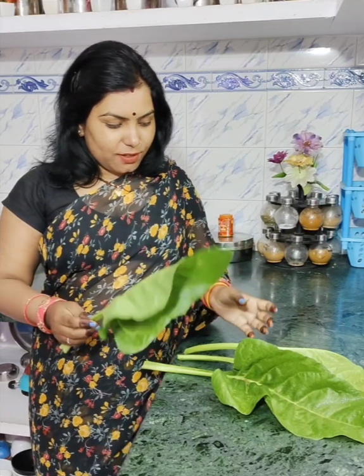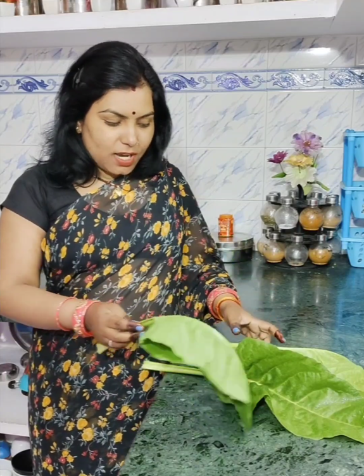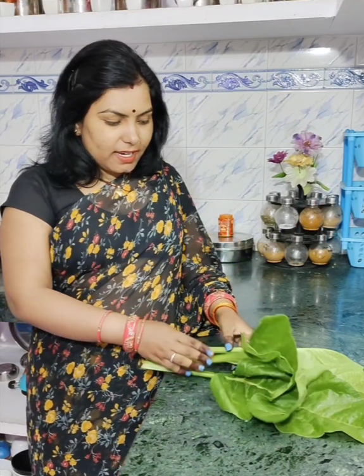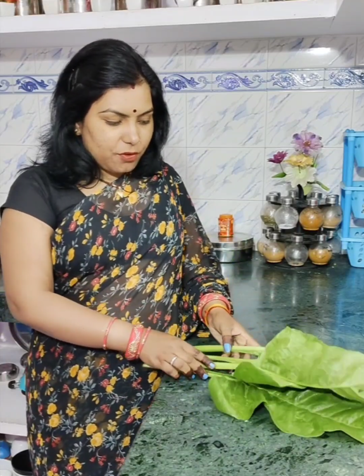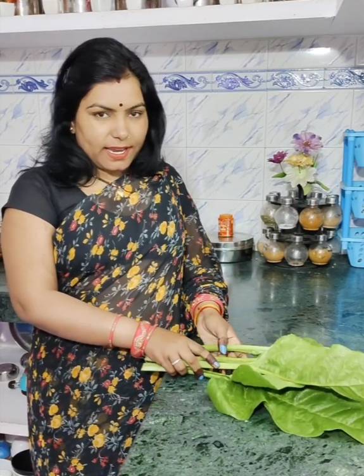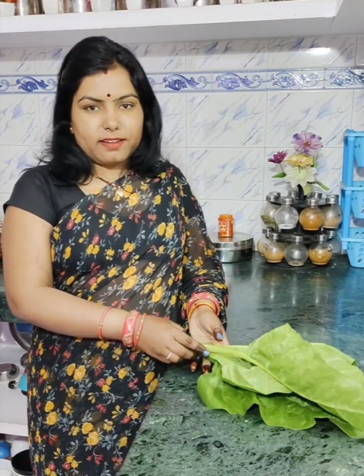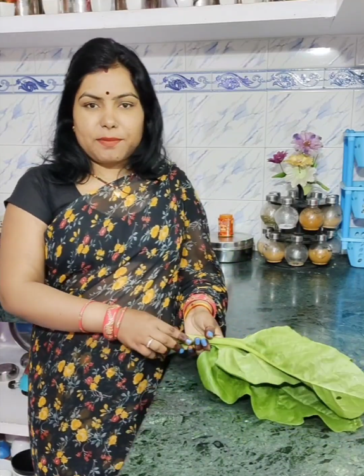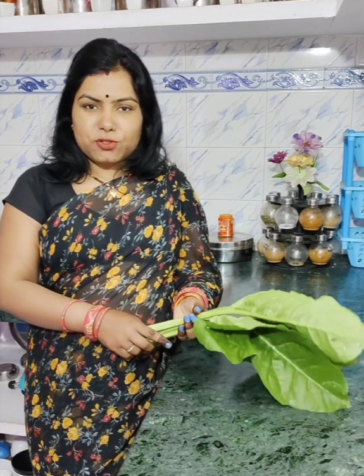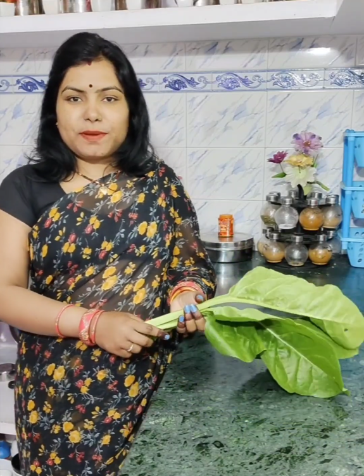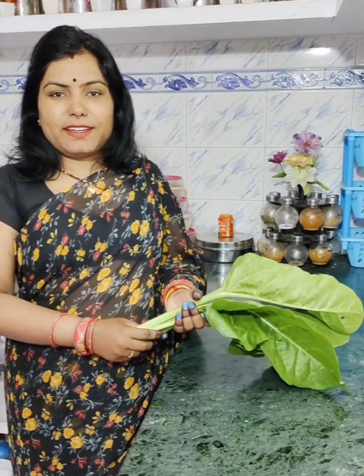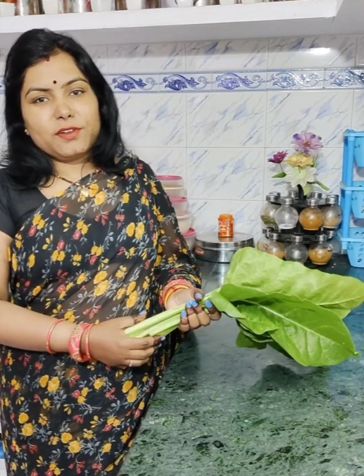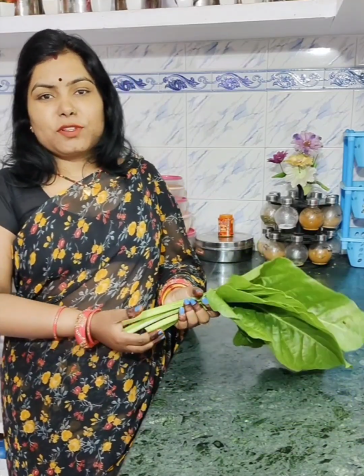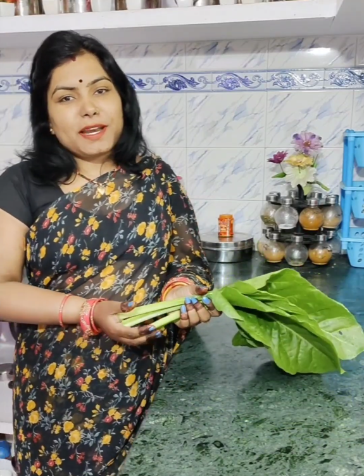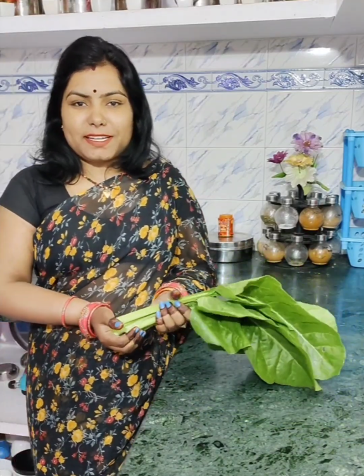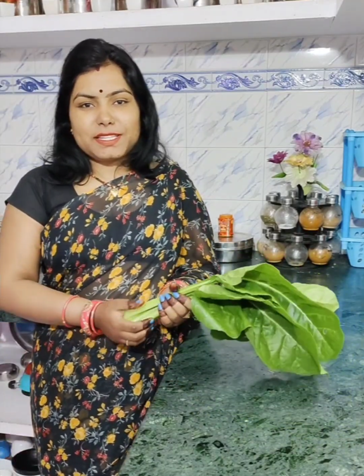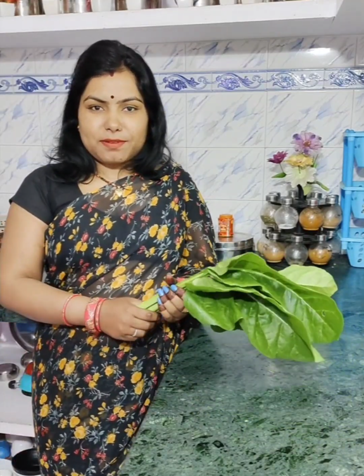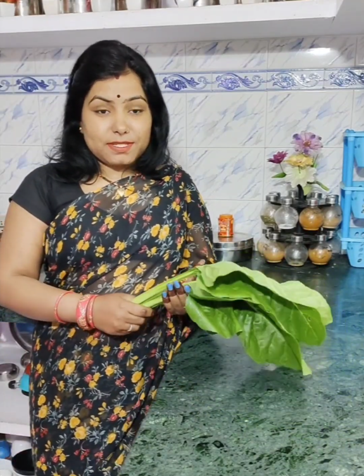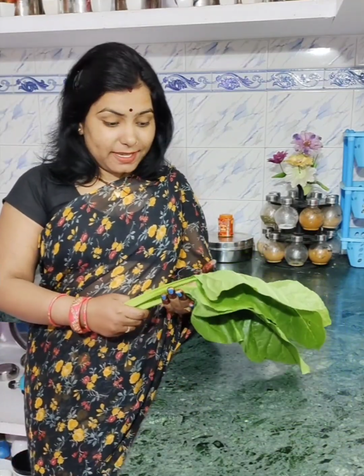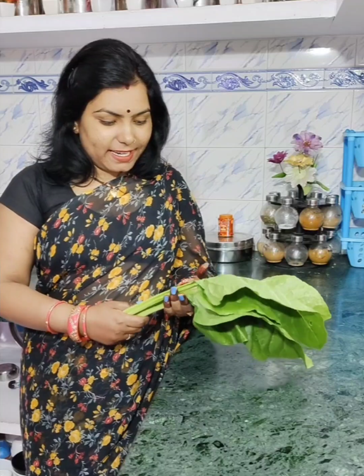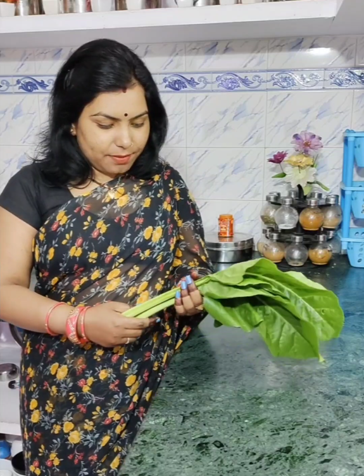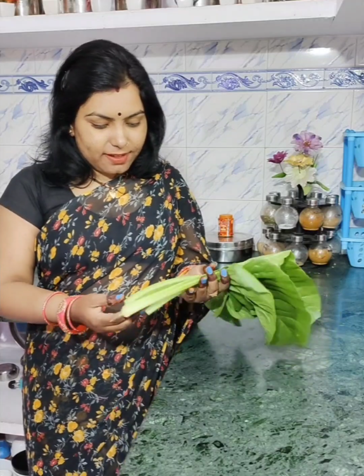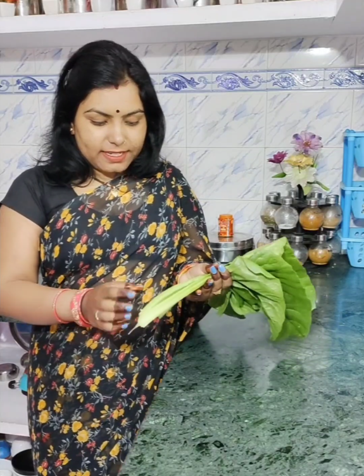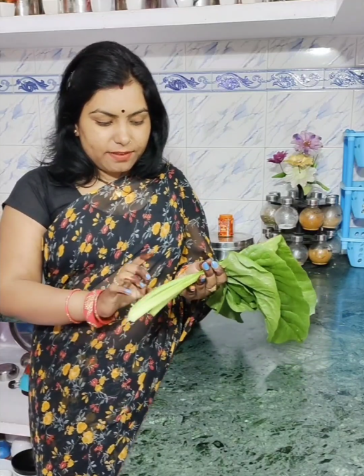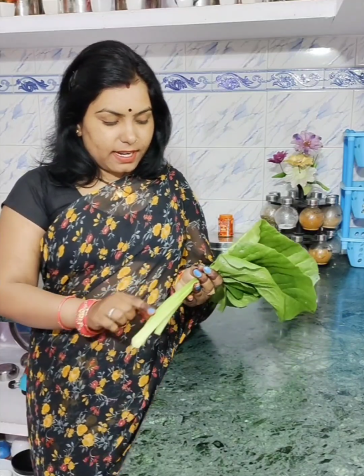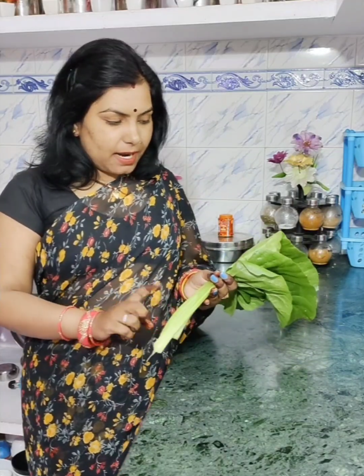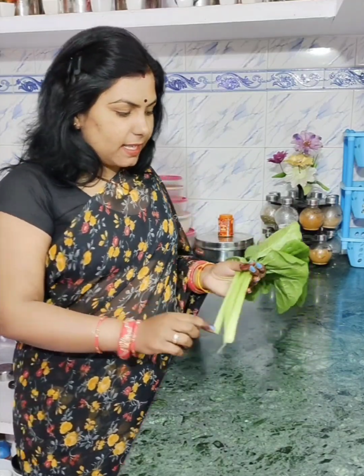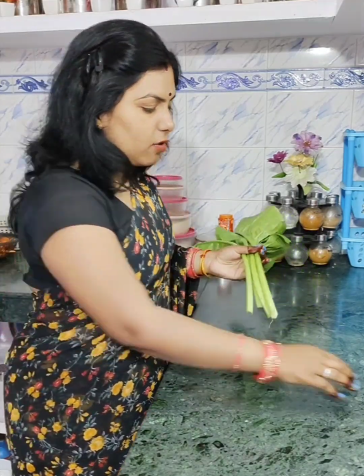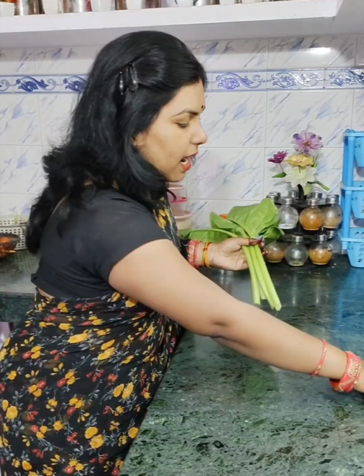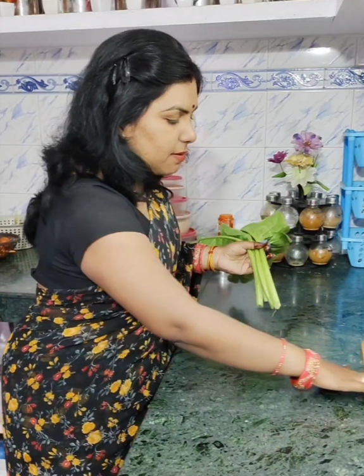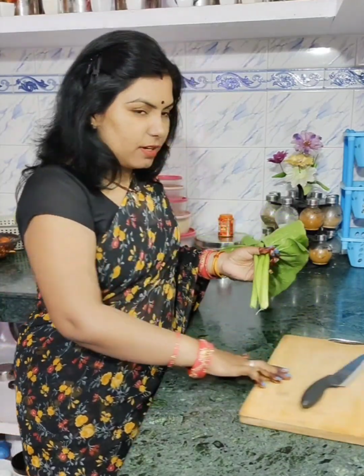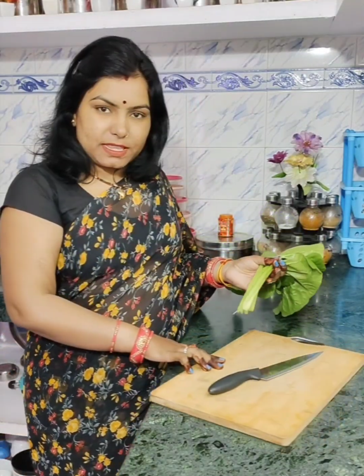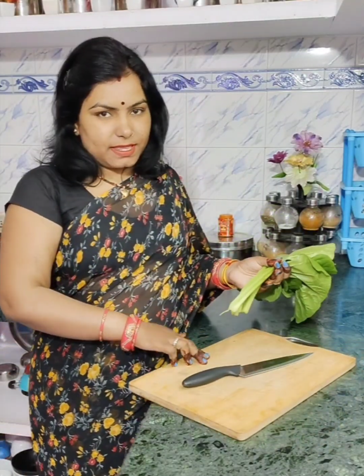So 4 dishes will be enough, but if you have small dishes, you can take 10 to 12 dishes at least. Today we have a lot of dishes to work with.